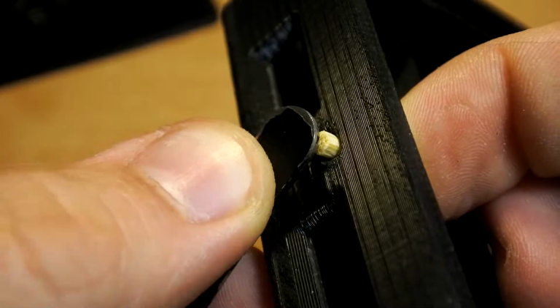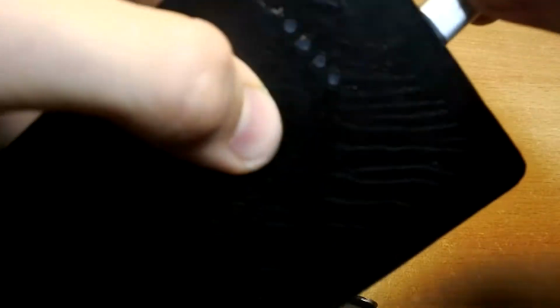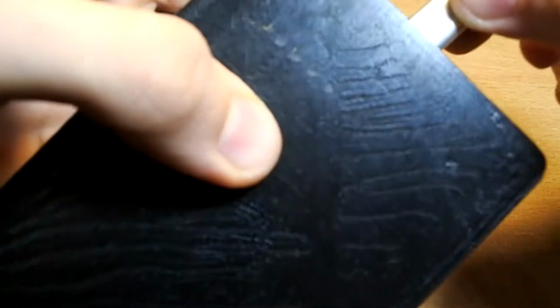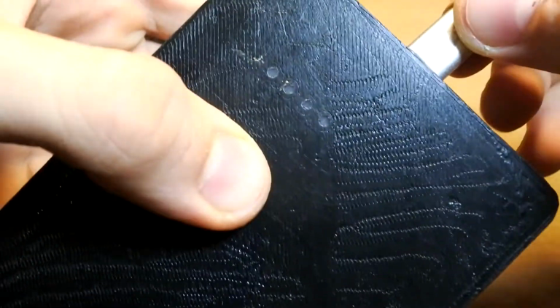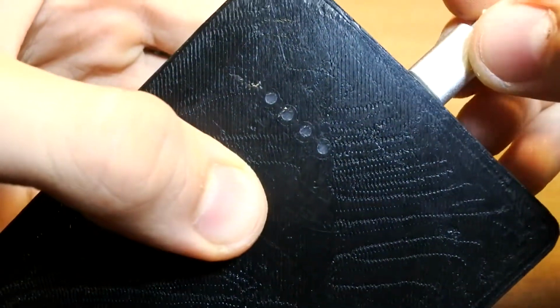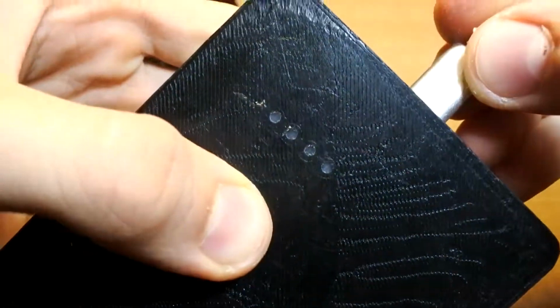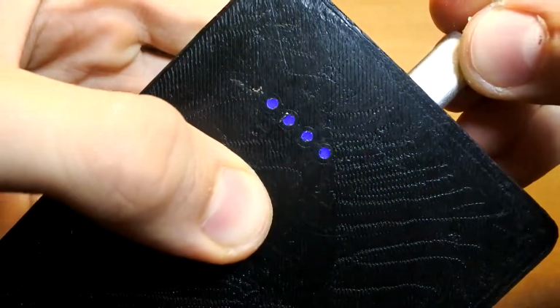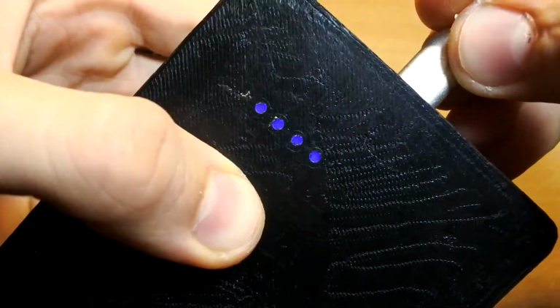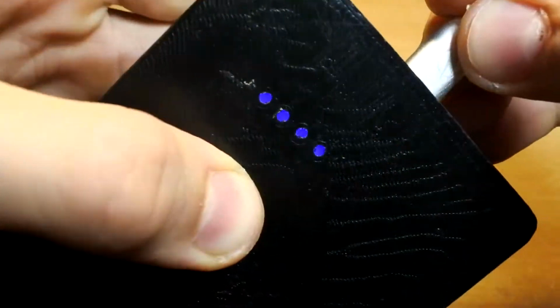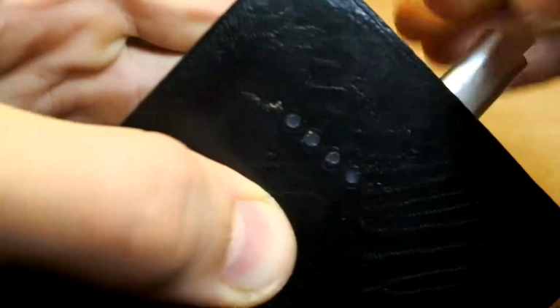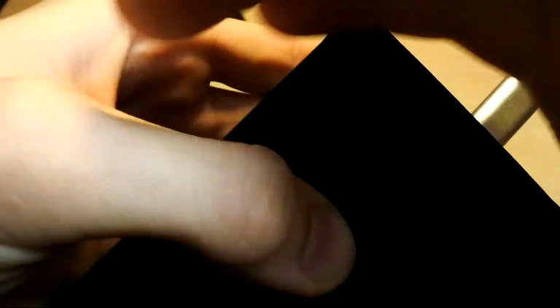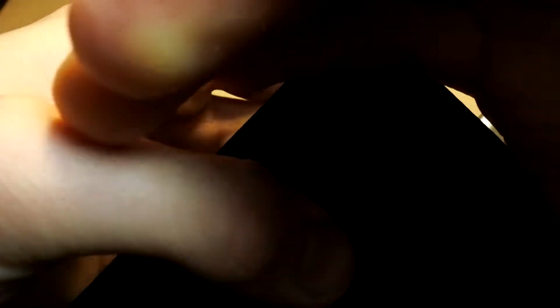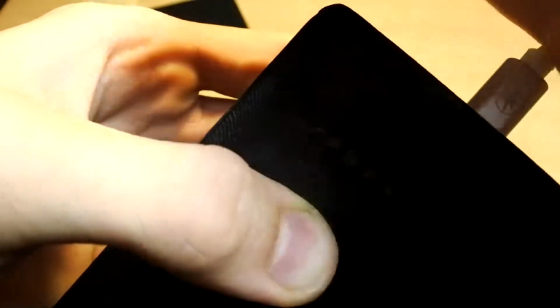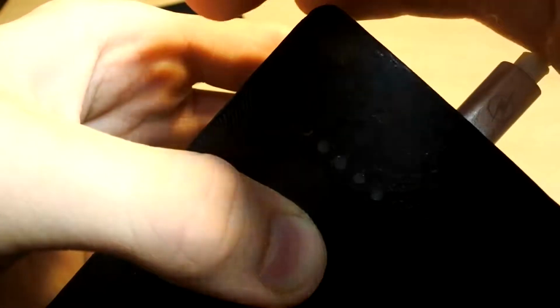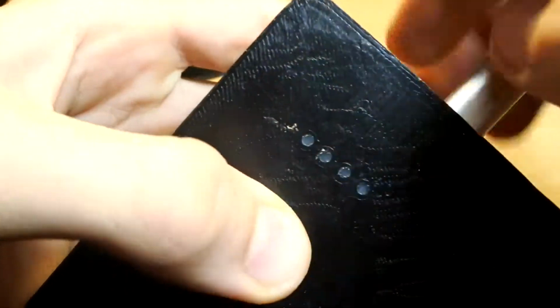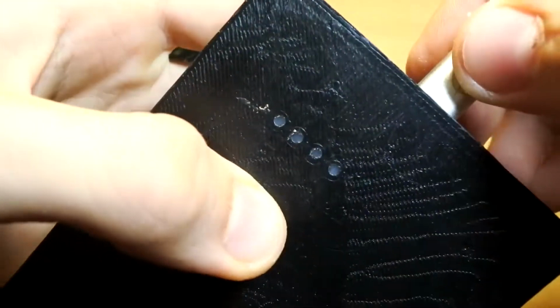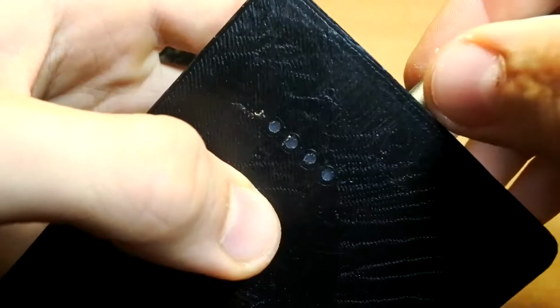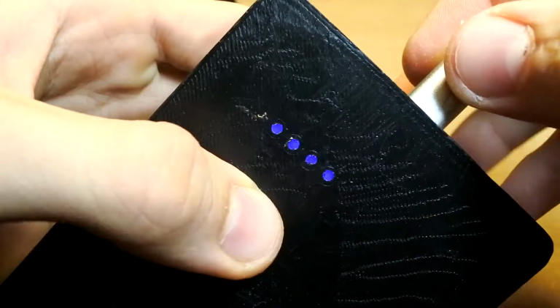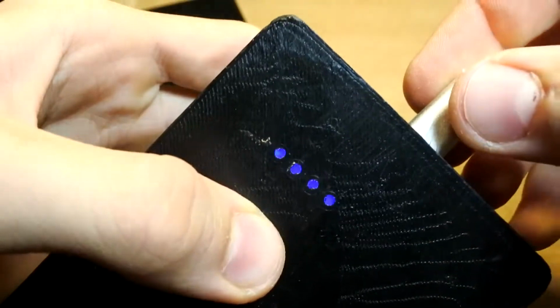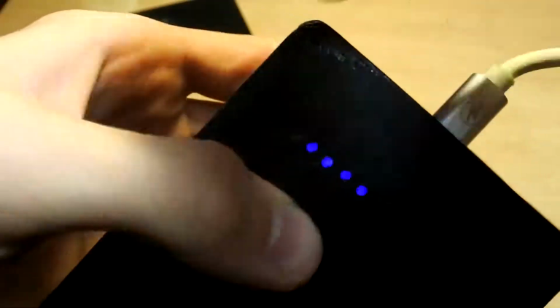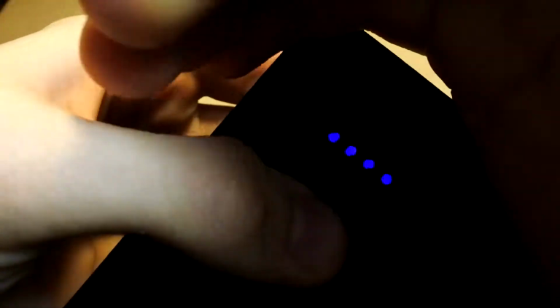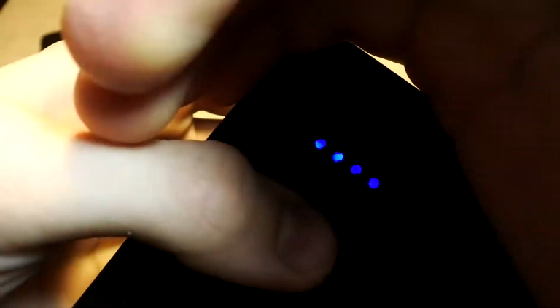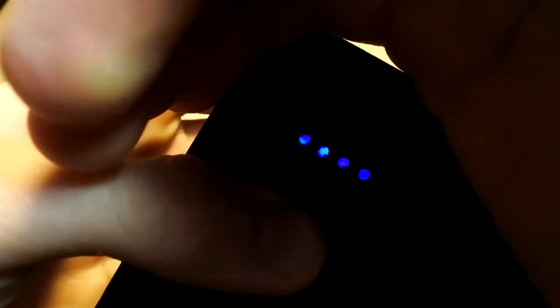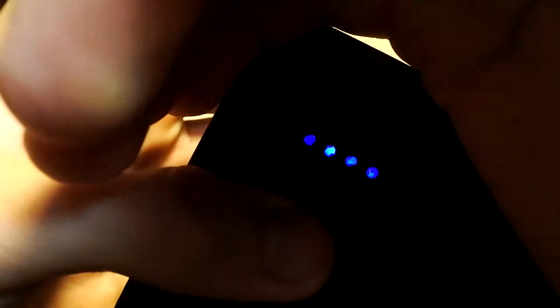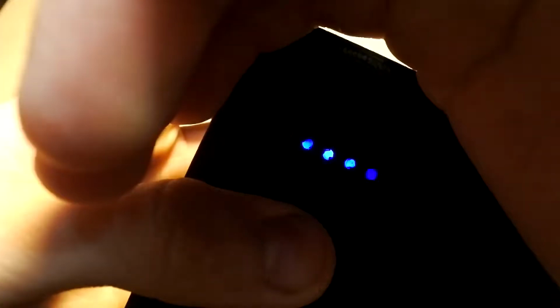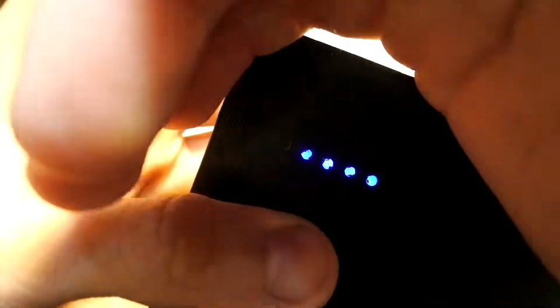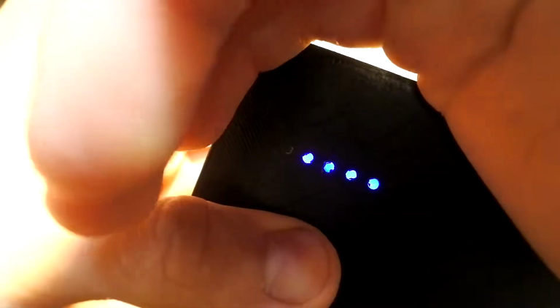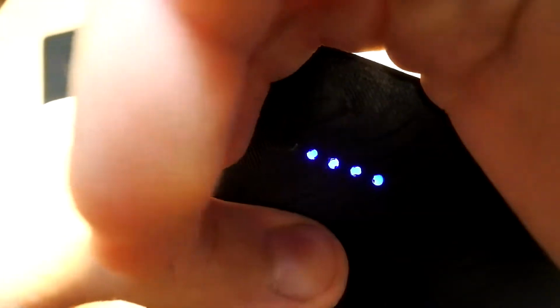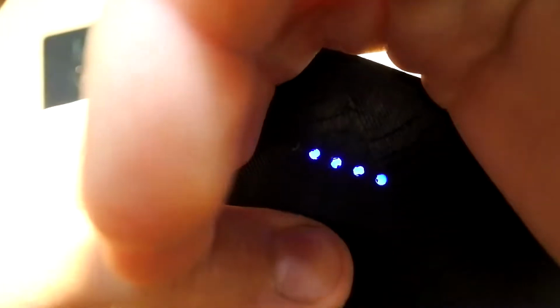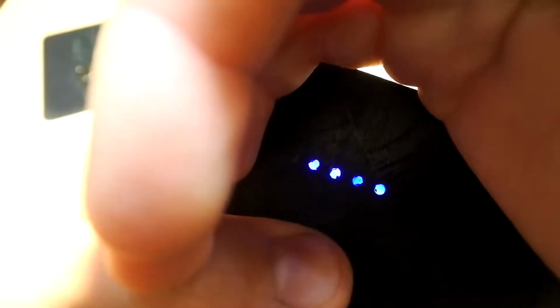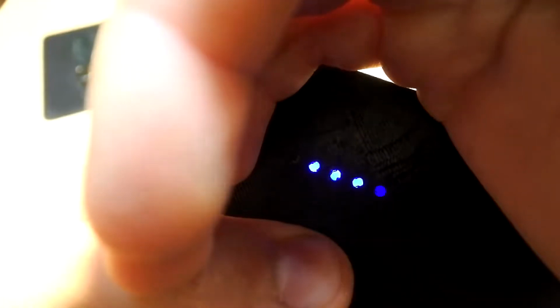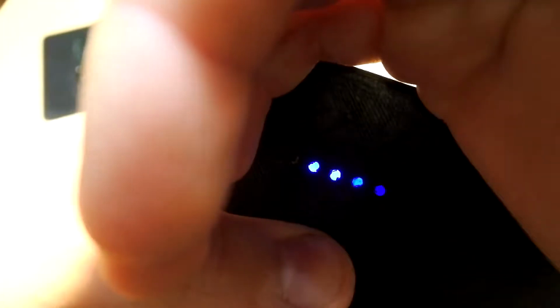The holes on the bottom side of the box are filled up with hot glue. And we get a really interesting light effect. Moreover, dirt won't get into the box.